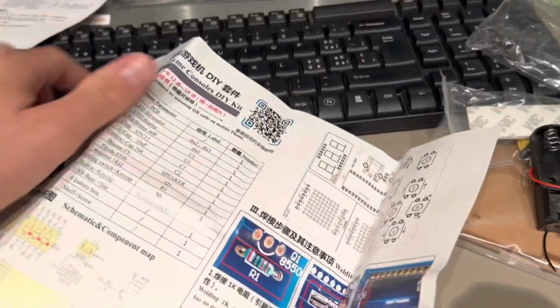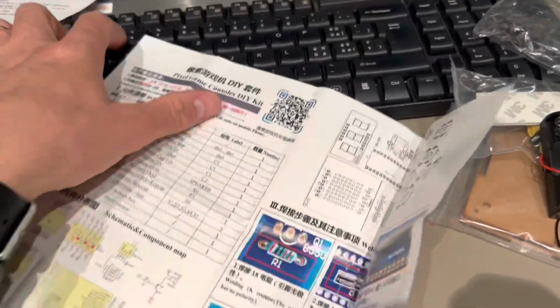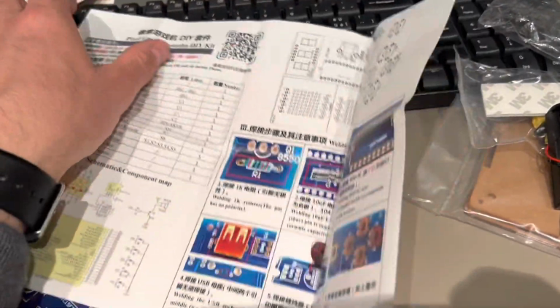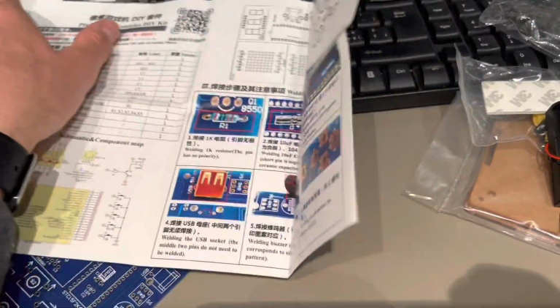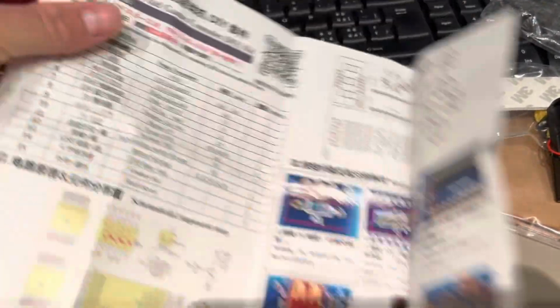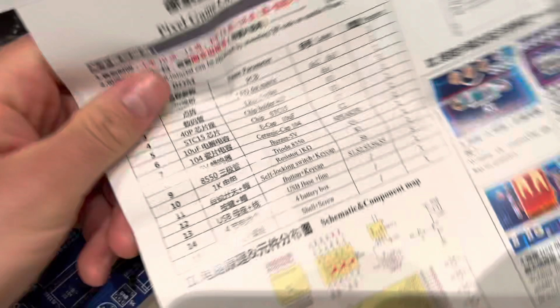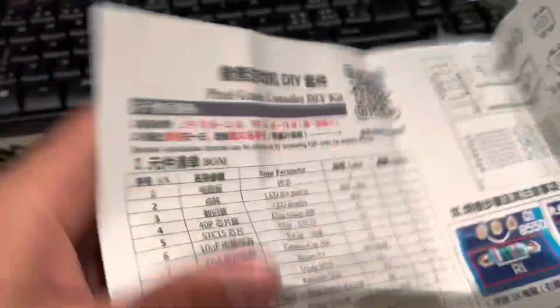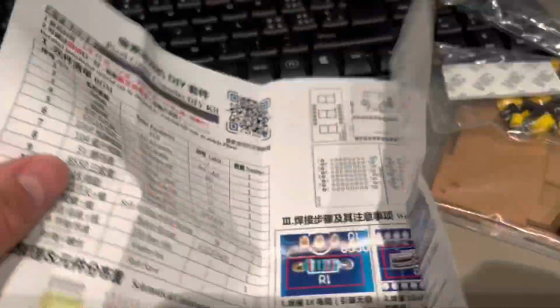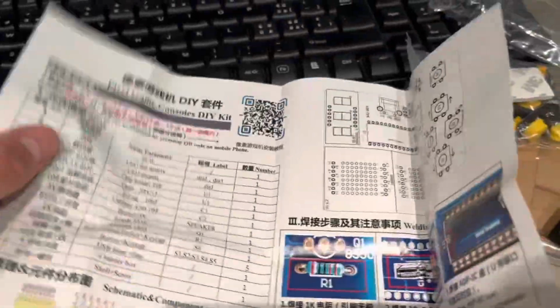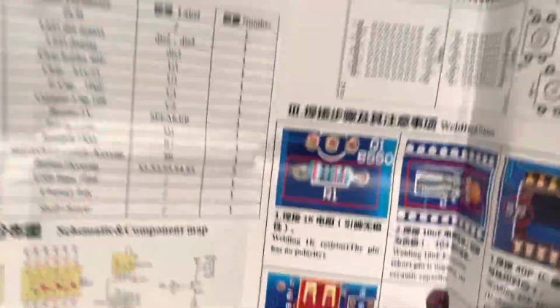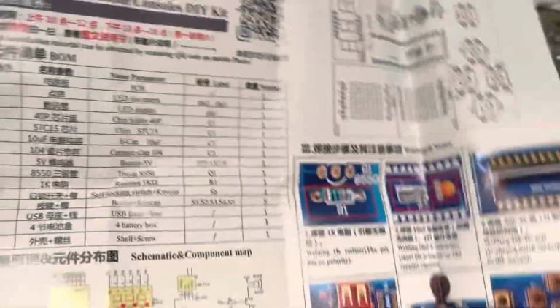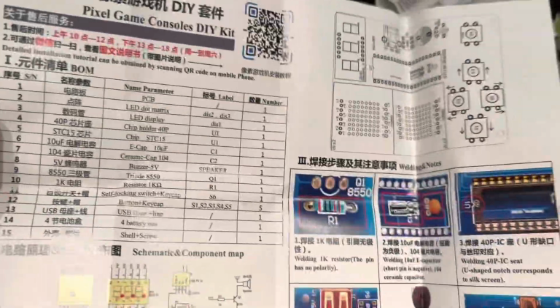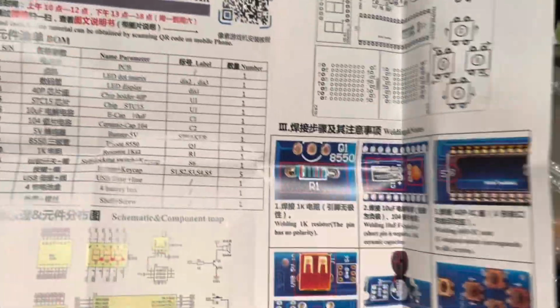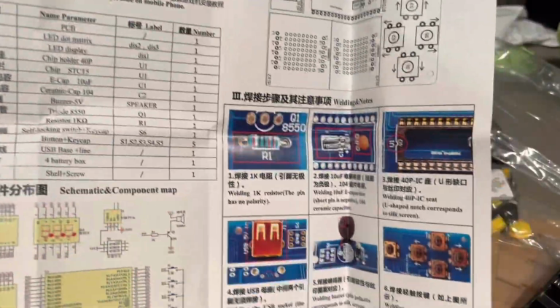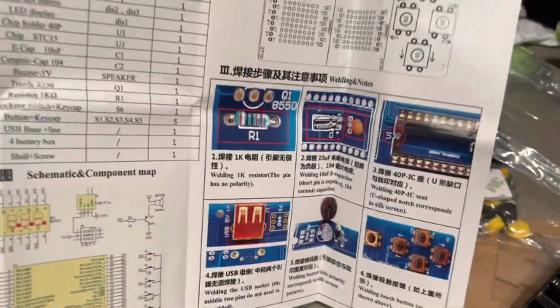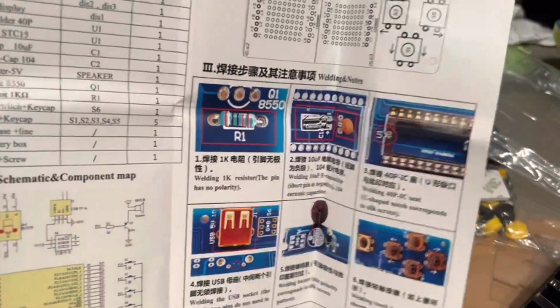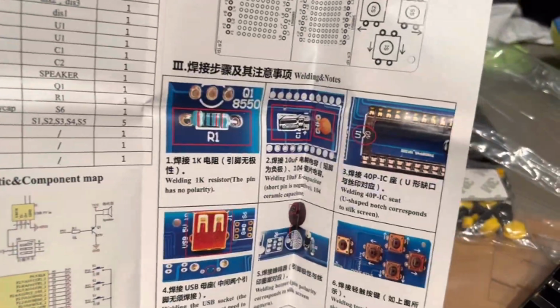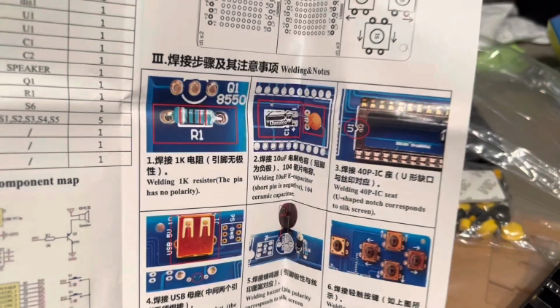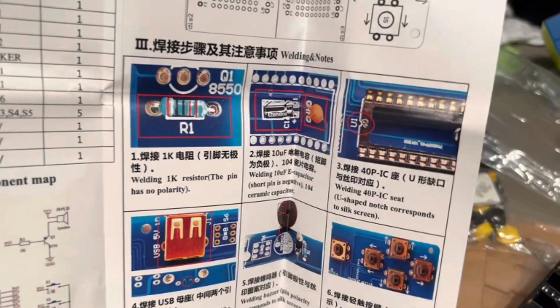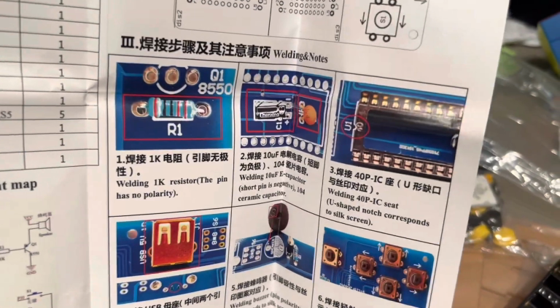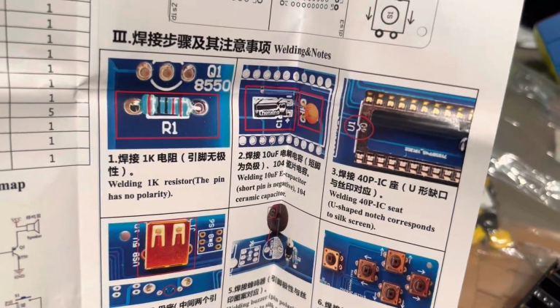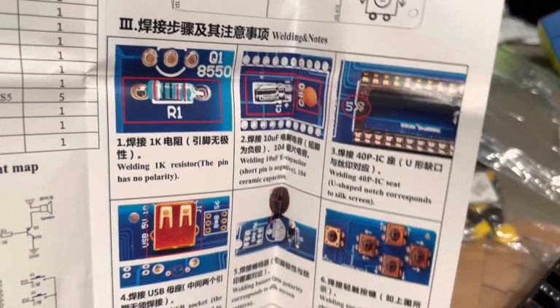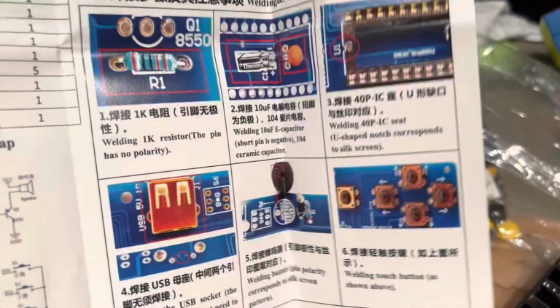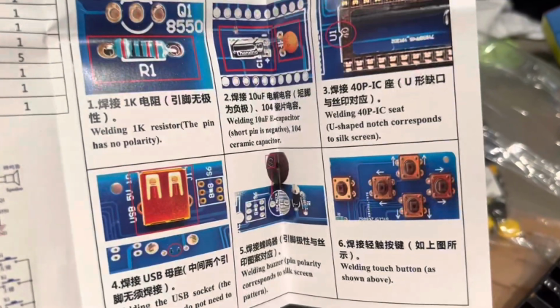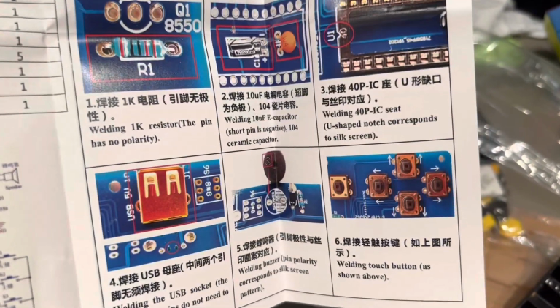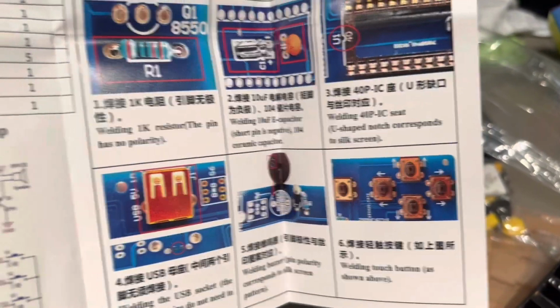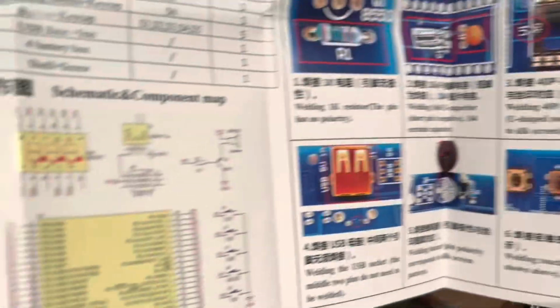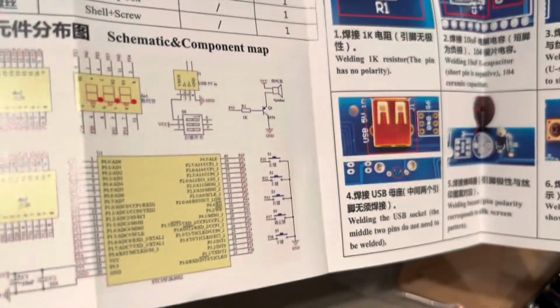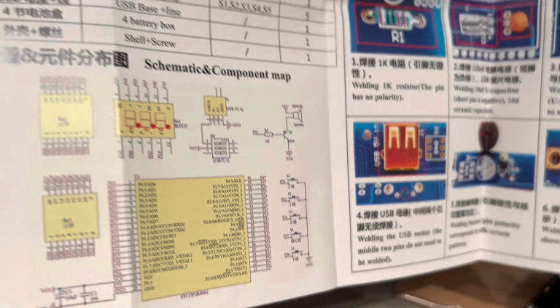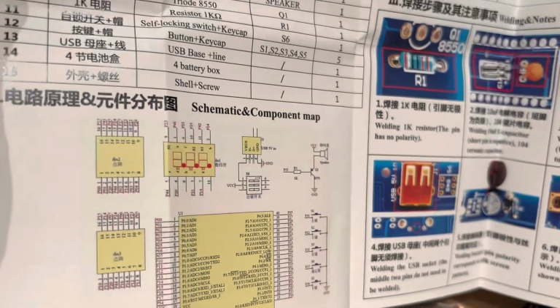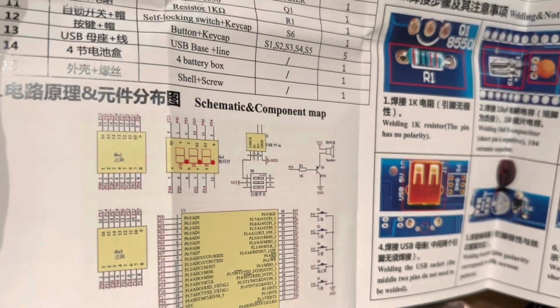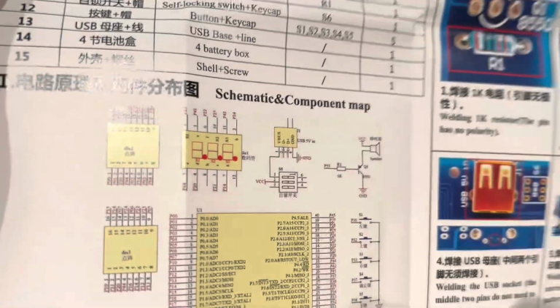You will also have details regarding the schematic and the component map. This is very important, especially if you want to hack it later on.